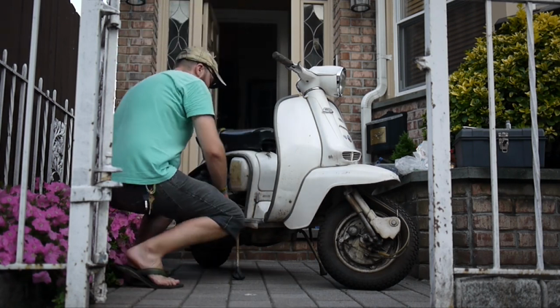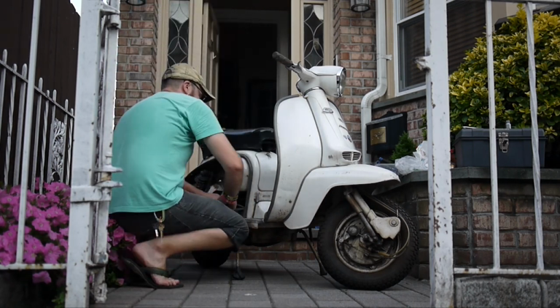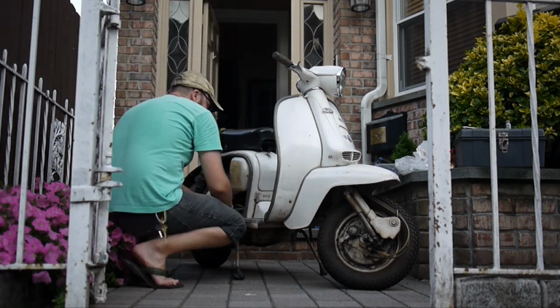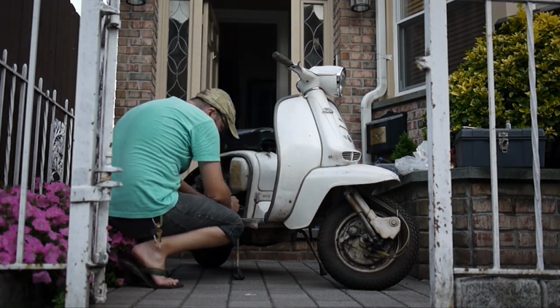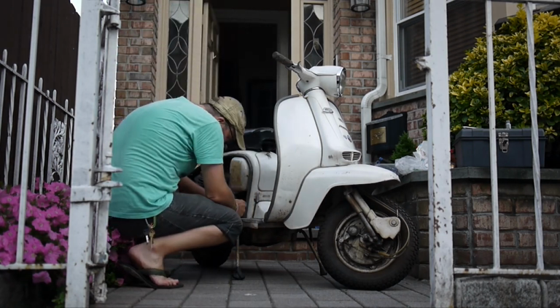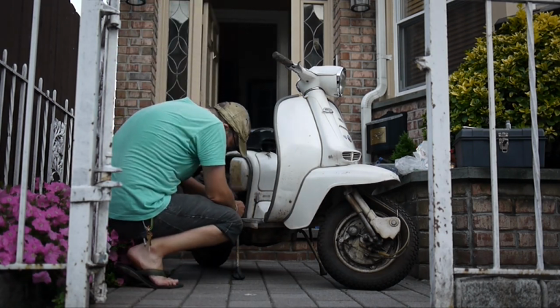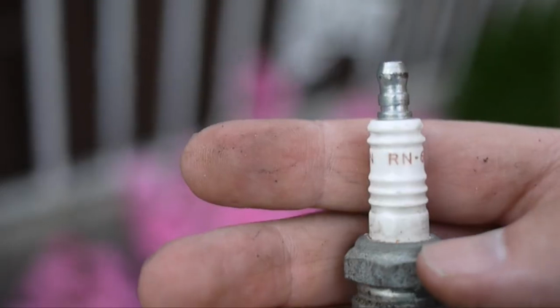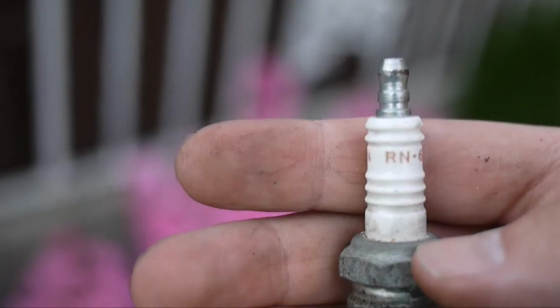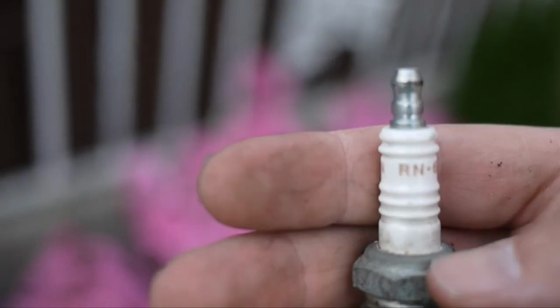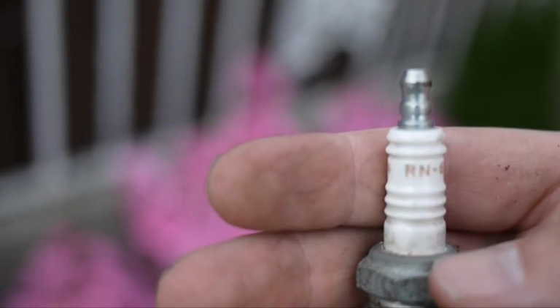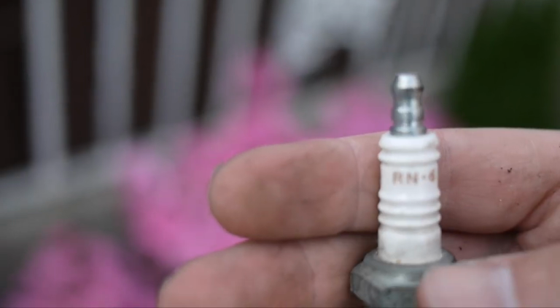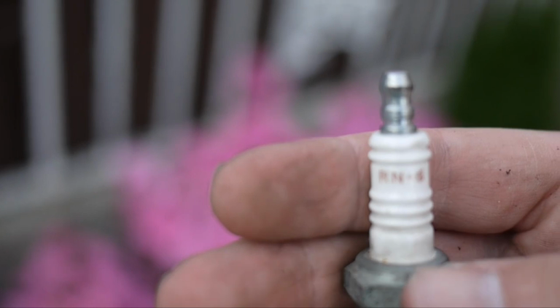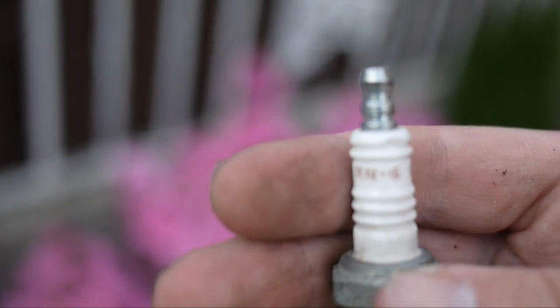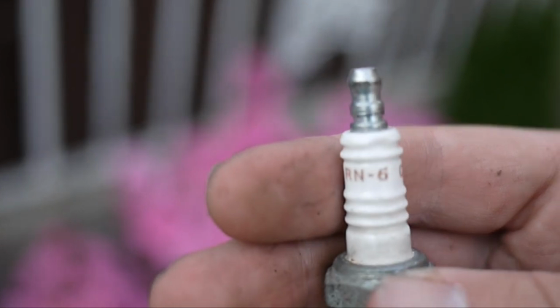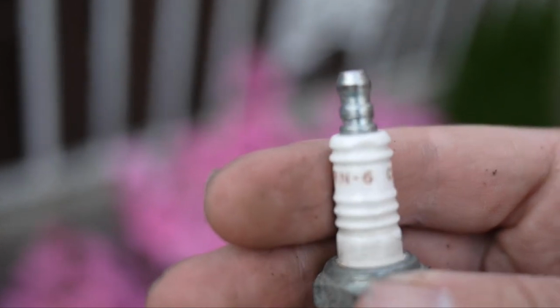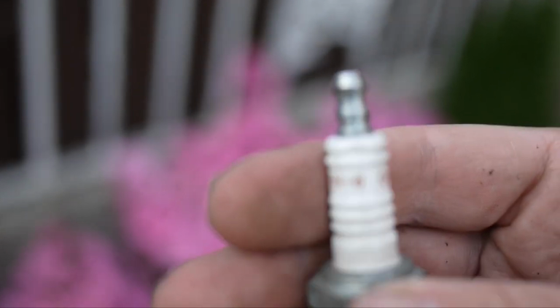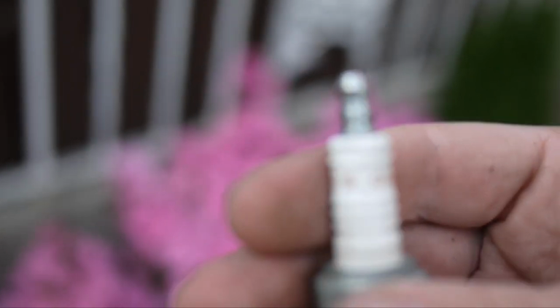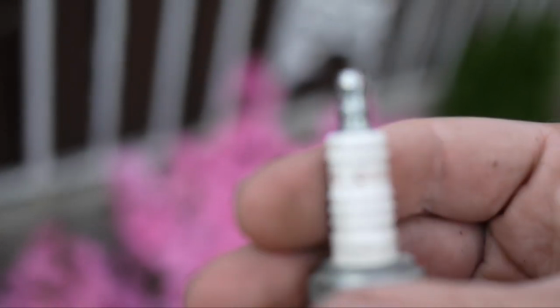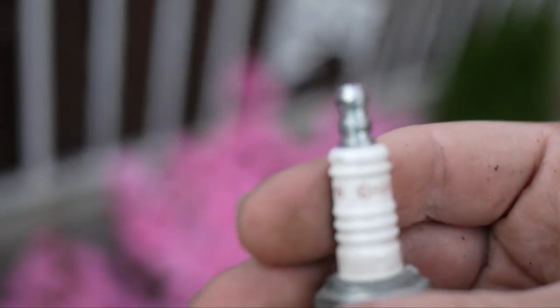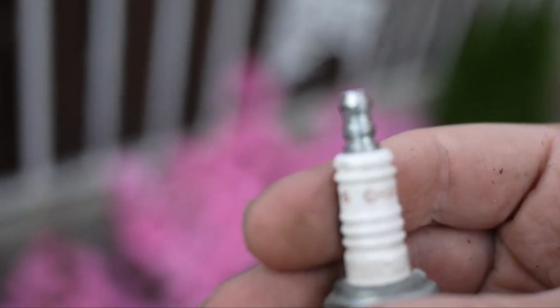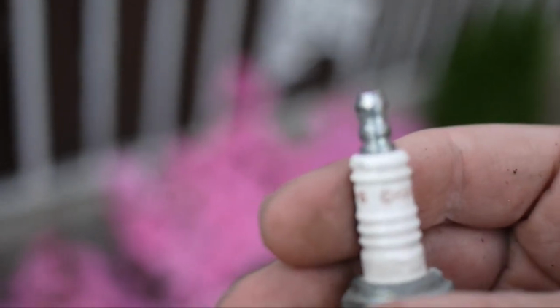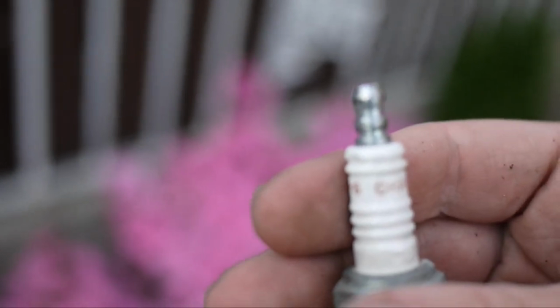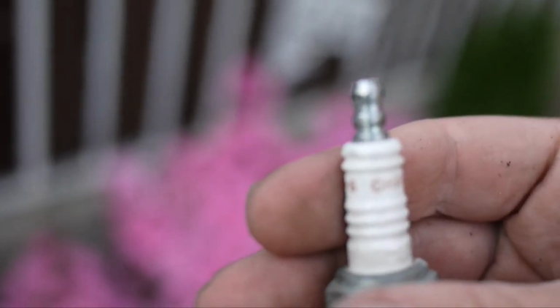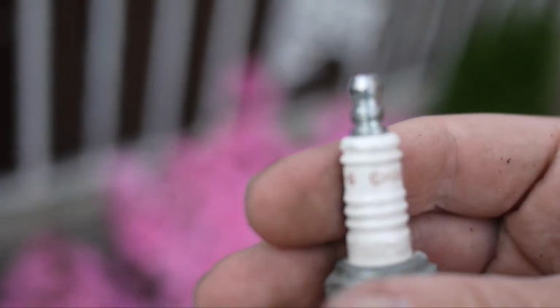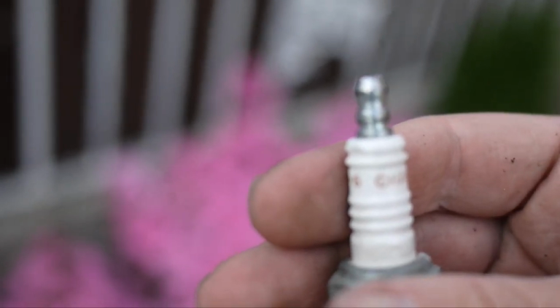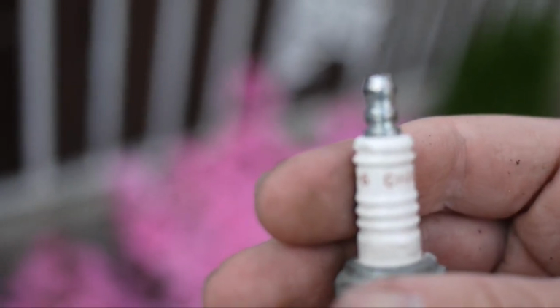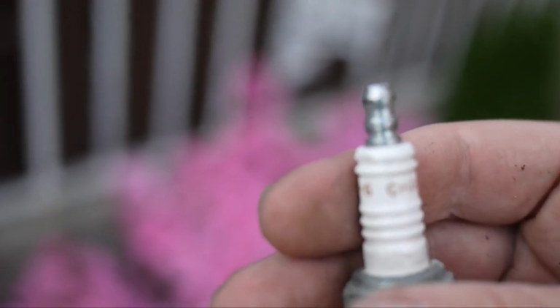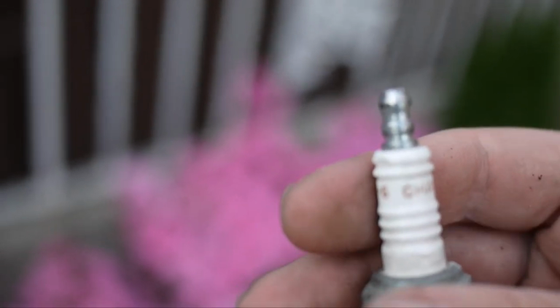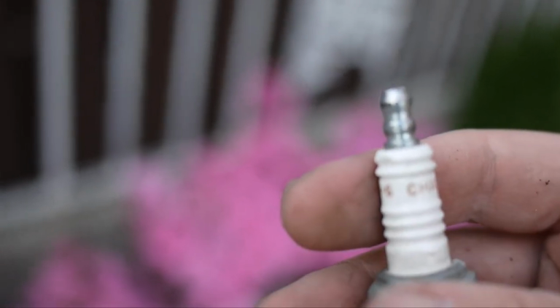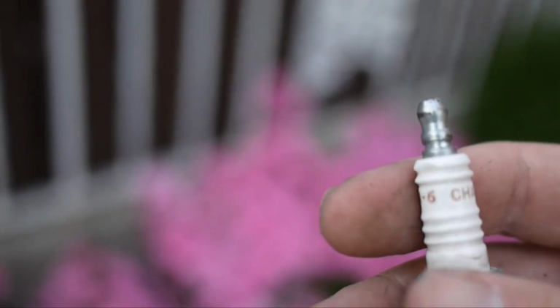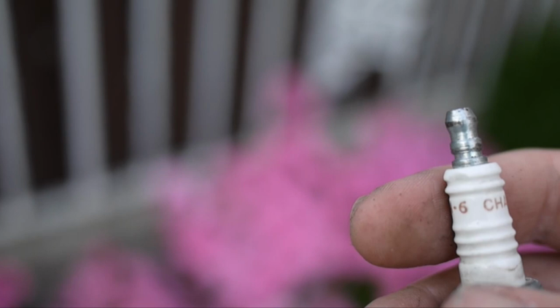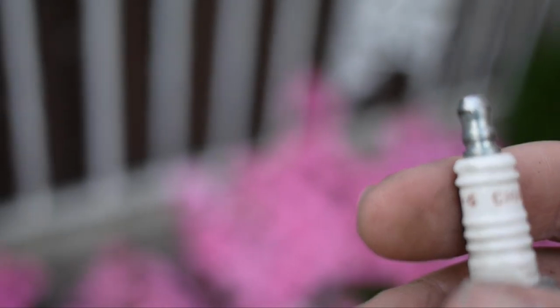I just pulled out the old one. It's a RN6 by Champion. I checked the gap on it — it was 0.25 inches, really small.